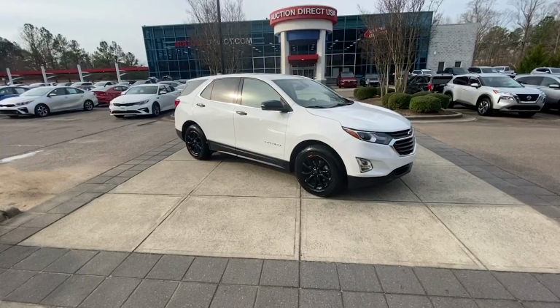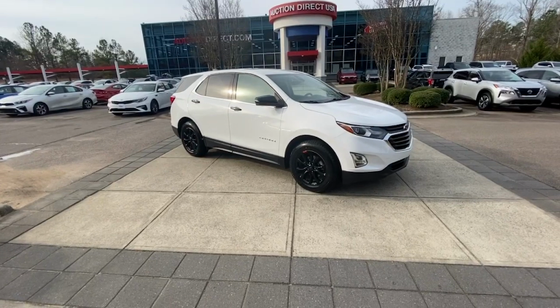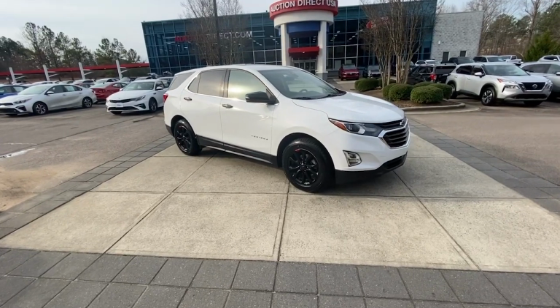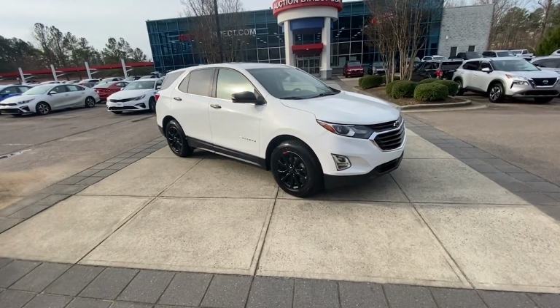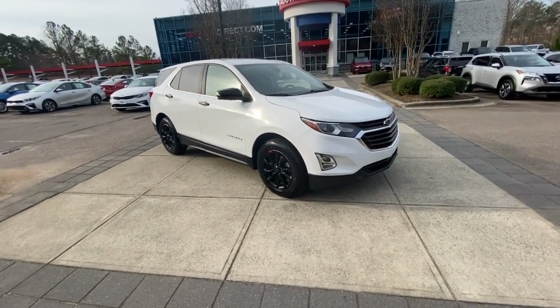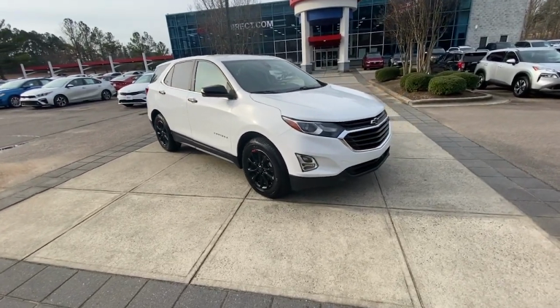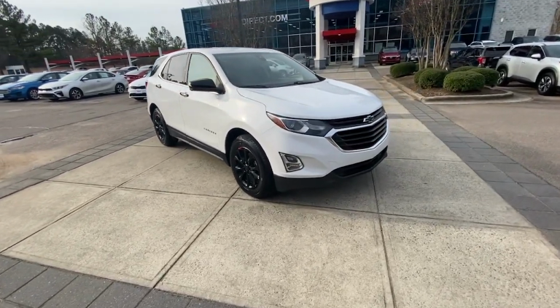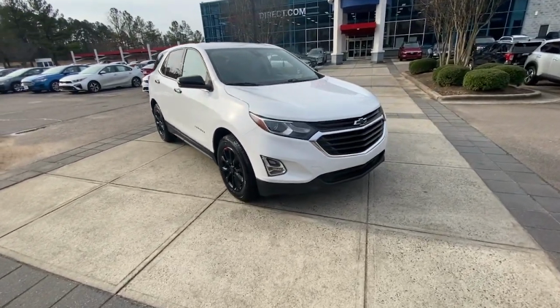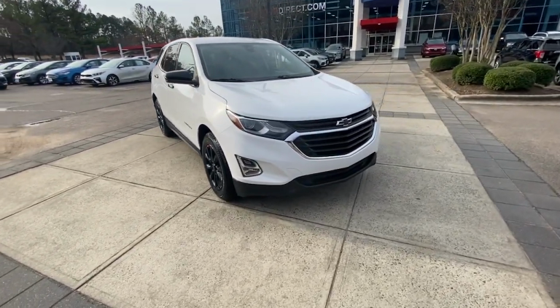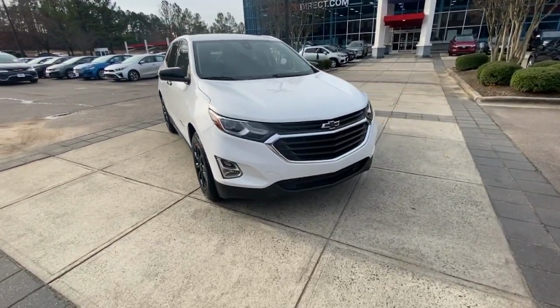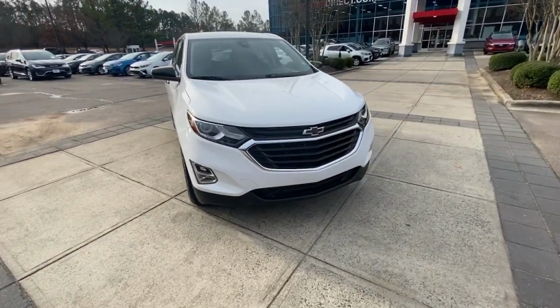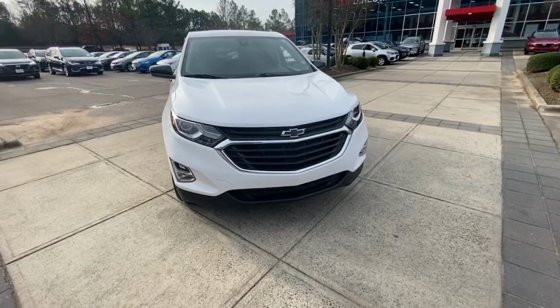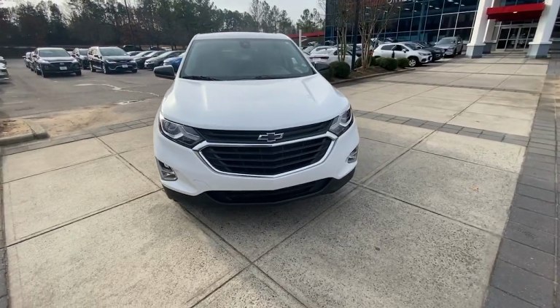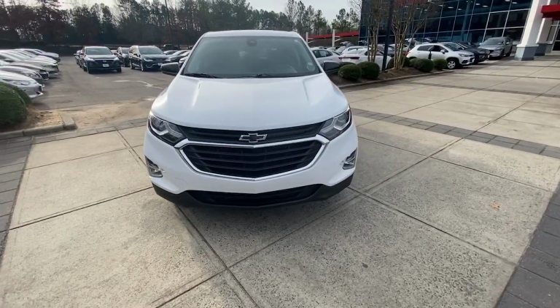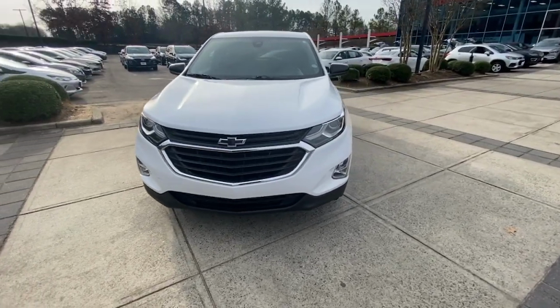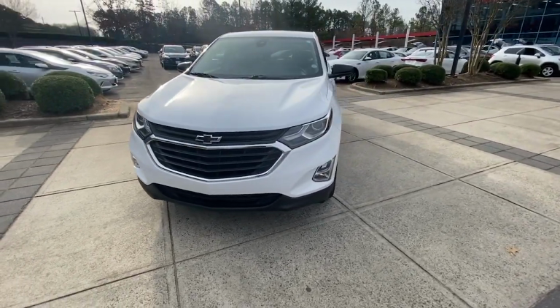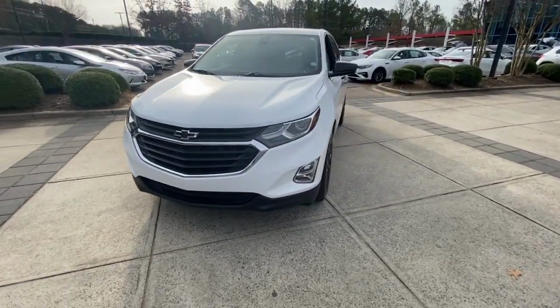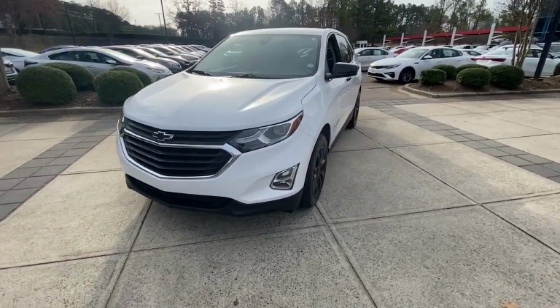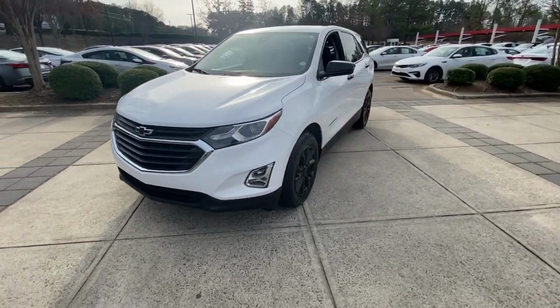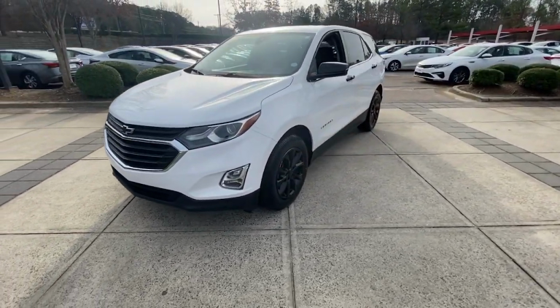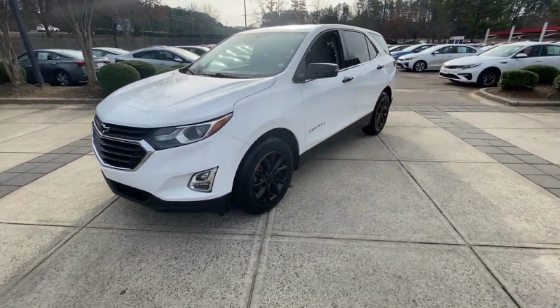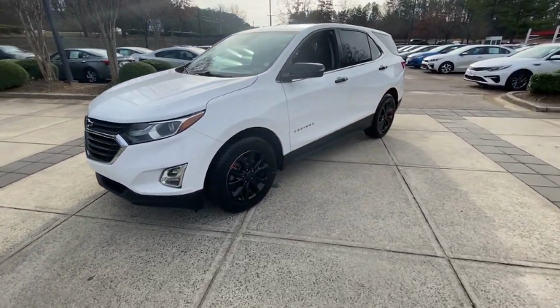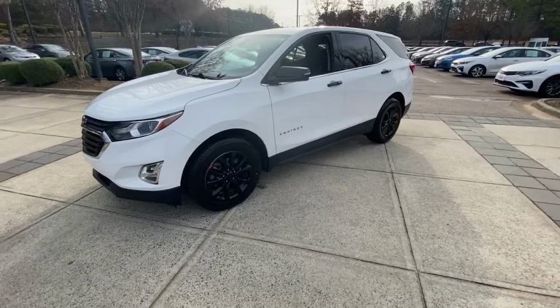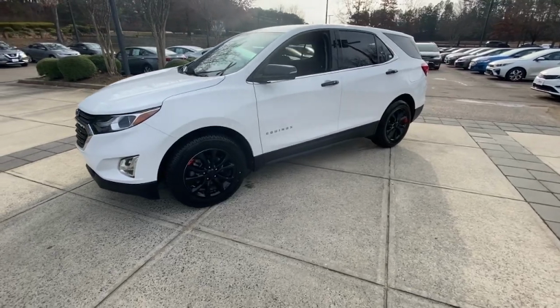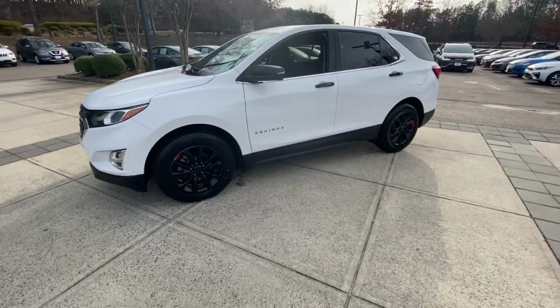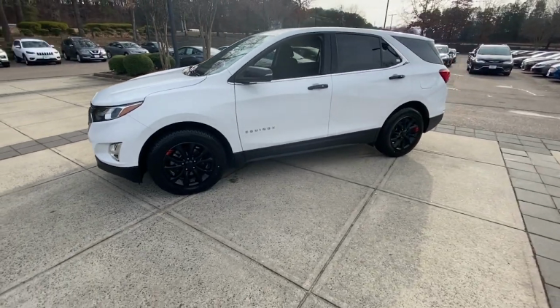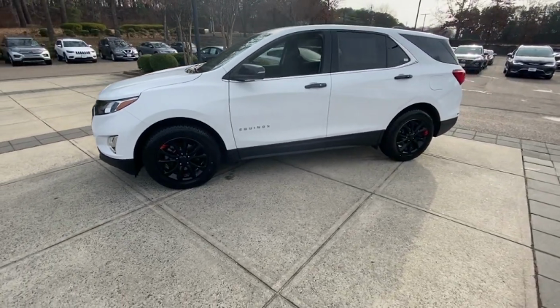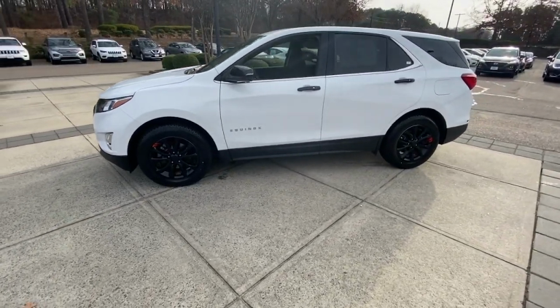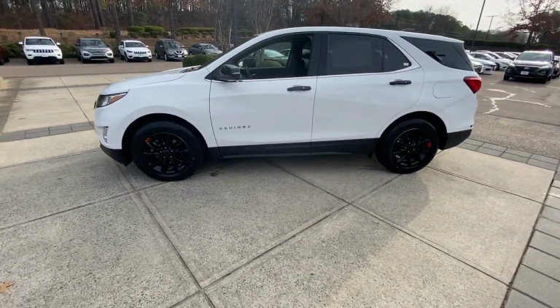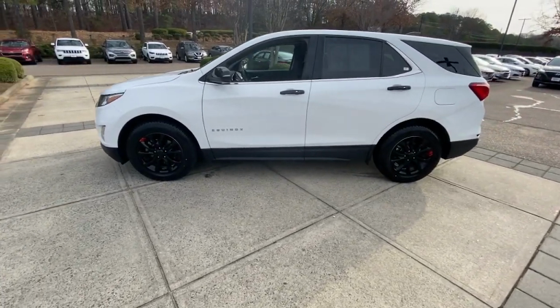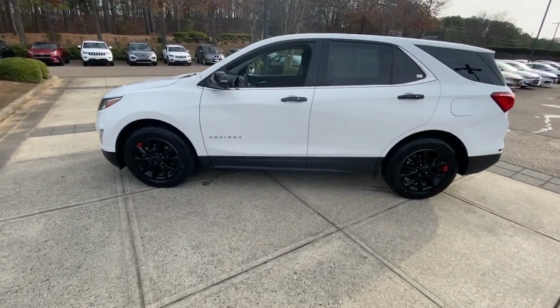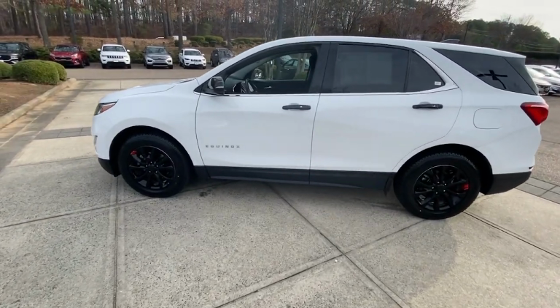Look no further than the 2019 Chevrolet Equinox. With less than 60,000 miles on the odometer, this vehicle provides excellent value. The Chevrolet Equinox, the small SUV with a big spirit of adventure.